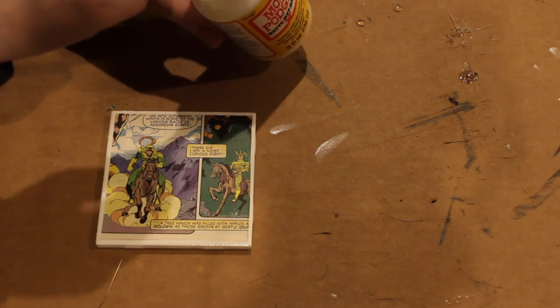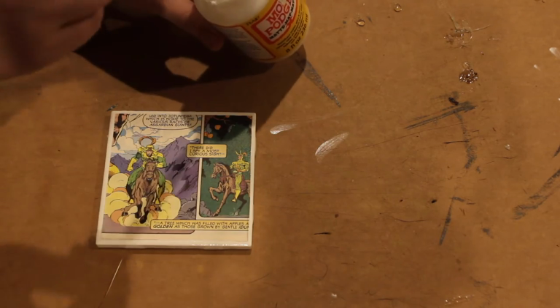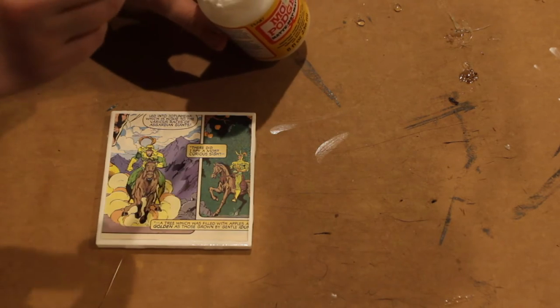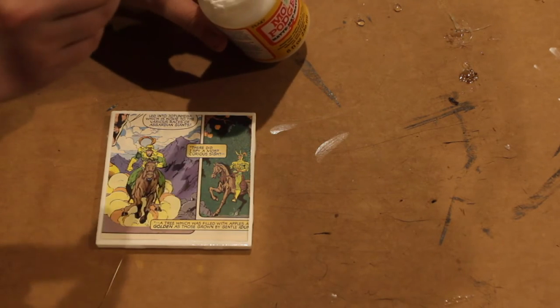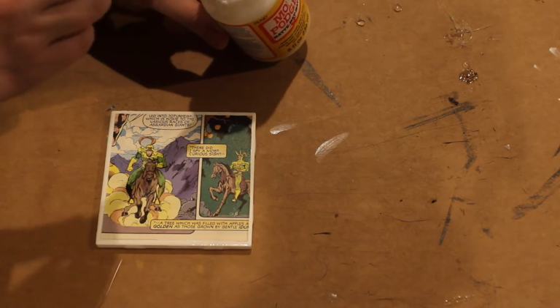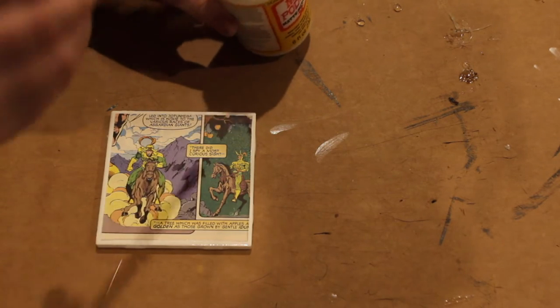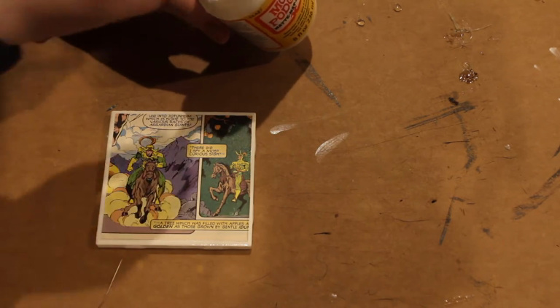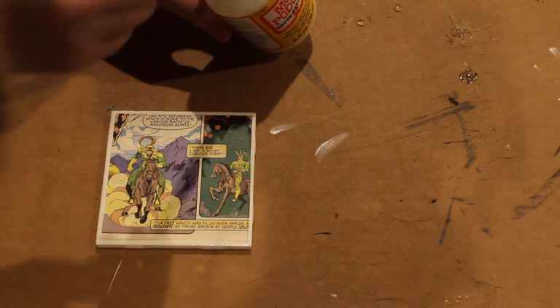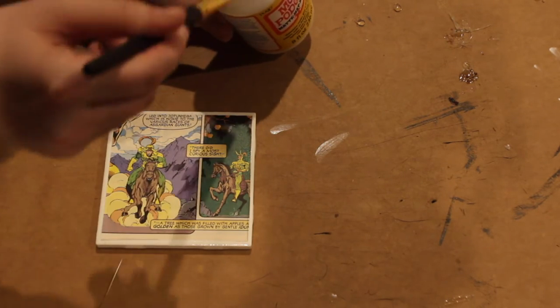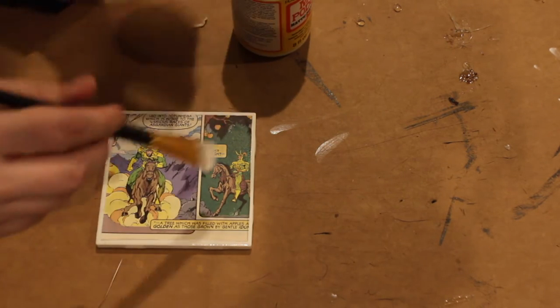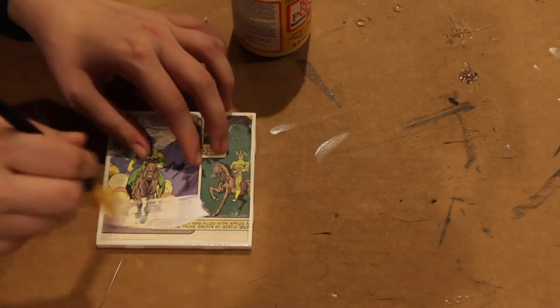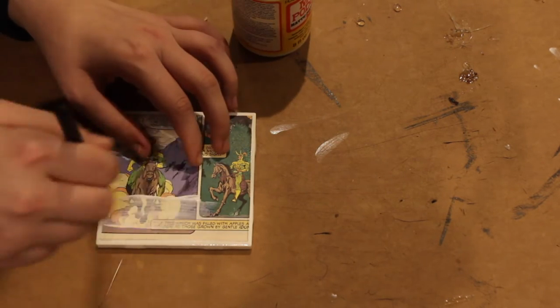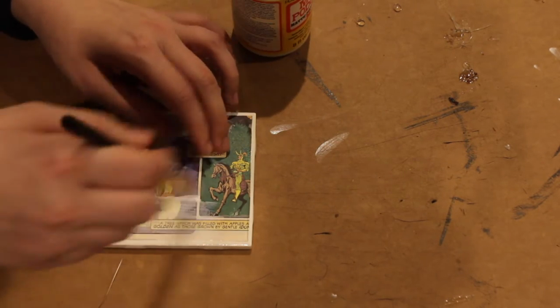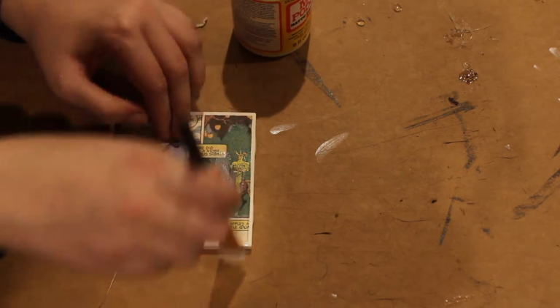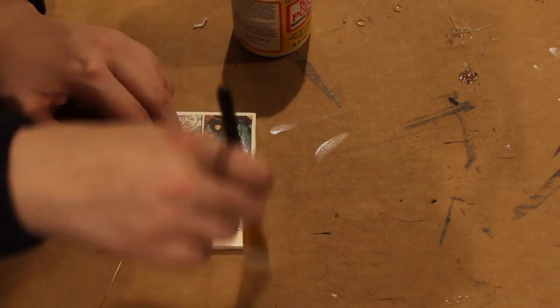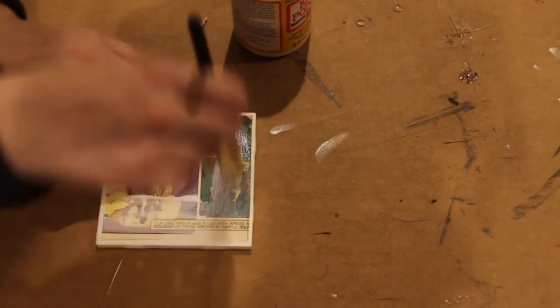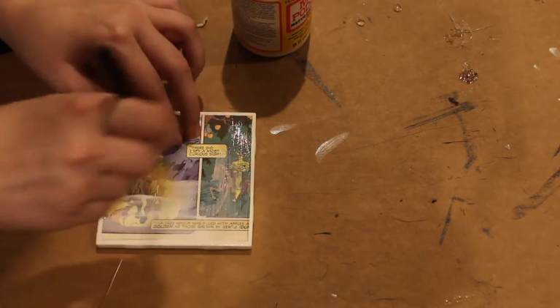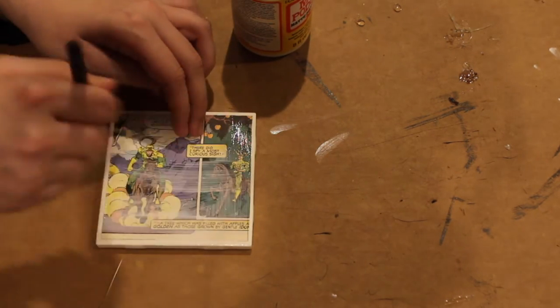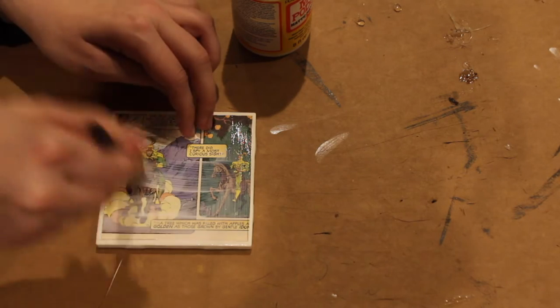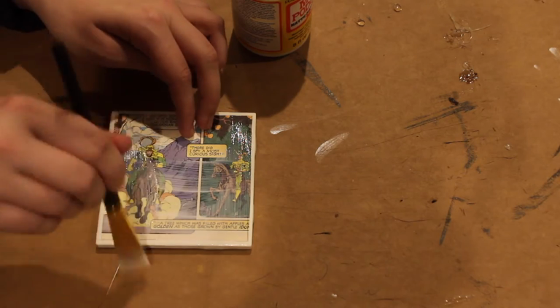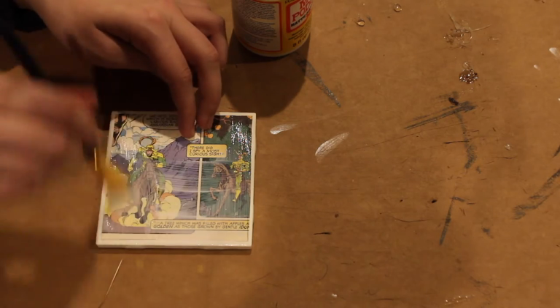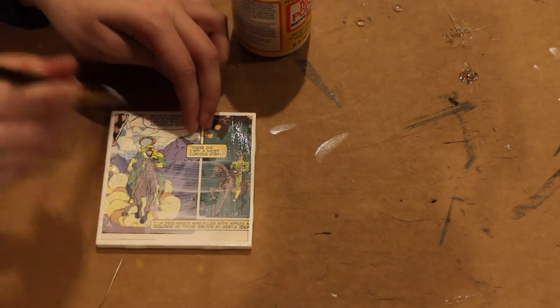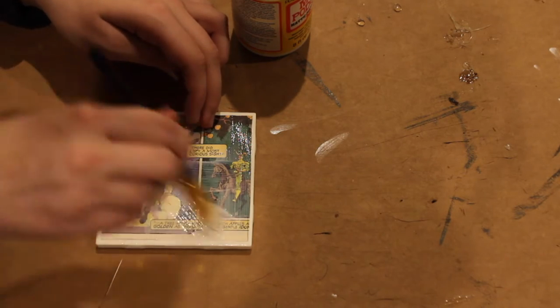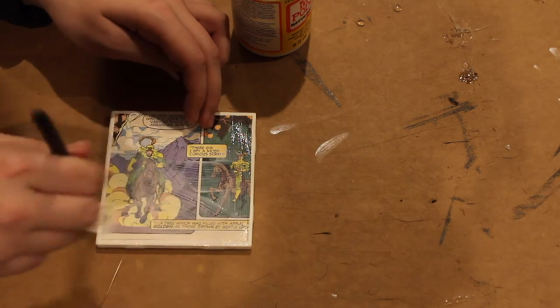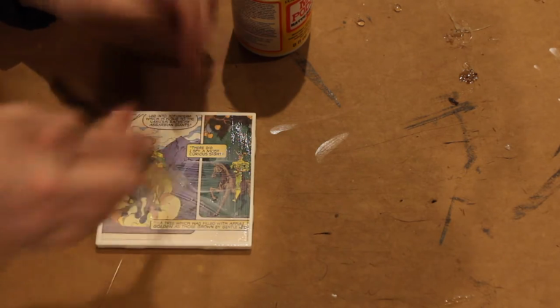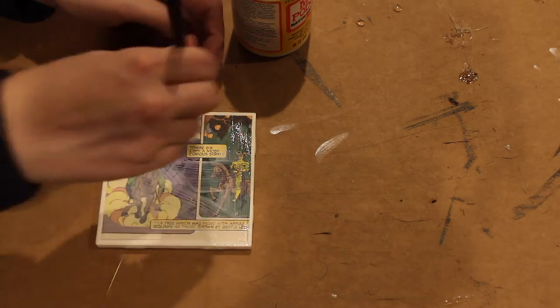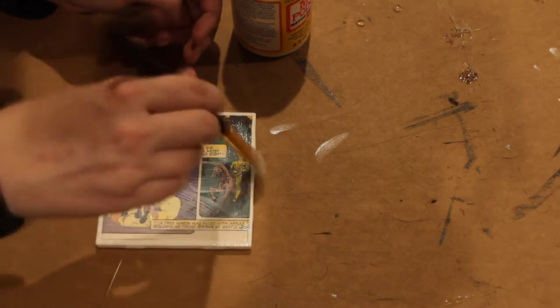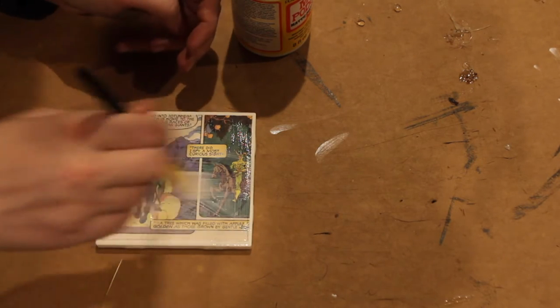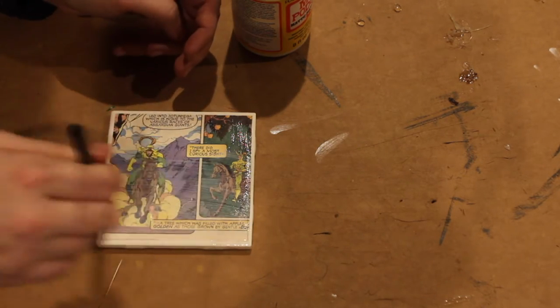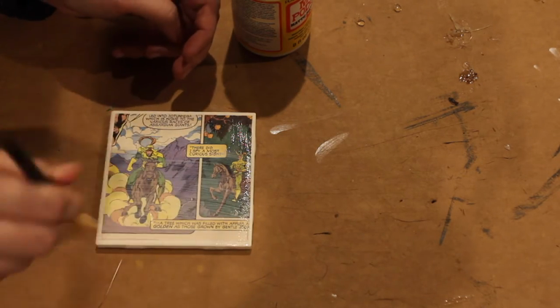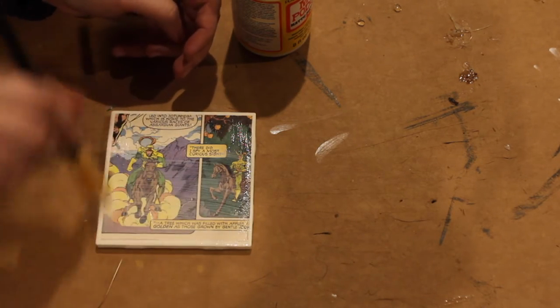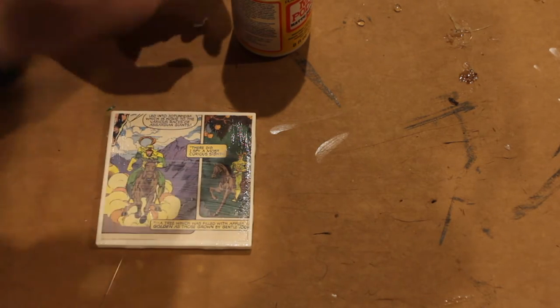Next, we're going to cover the paper with another layer of Mod Podge. This can be thicker than before, but just be sure to smooth out any bubbles or wrinkles before adding the new layer on top.